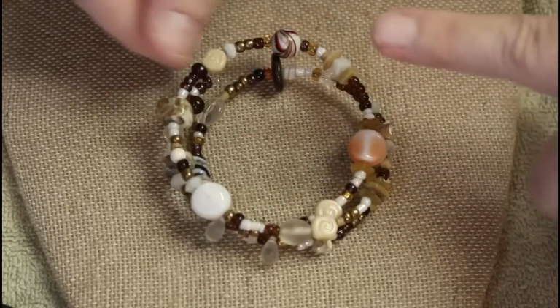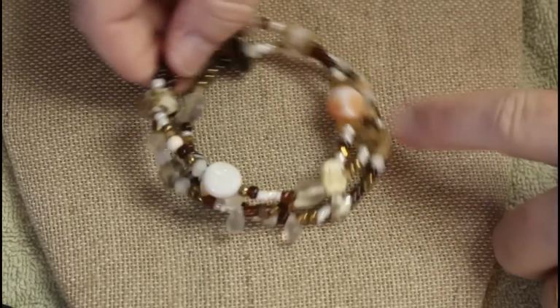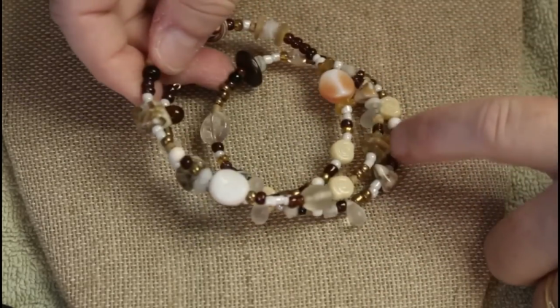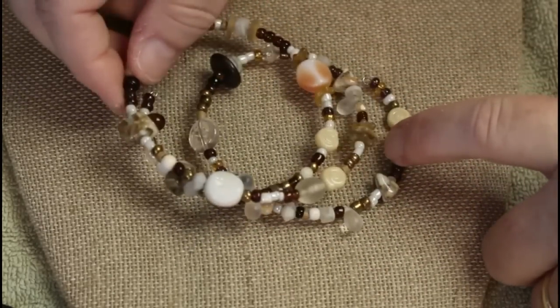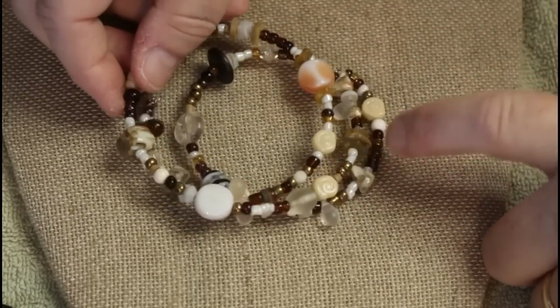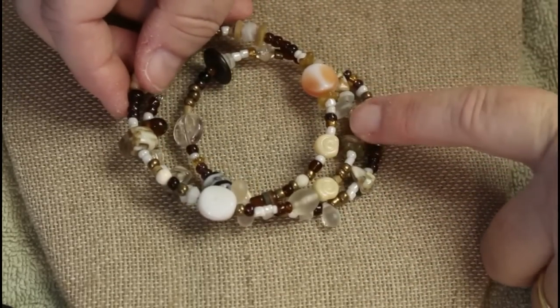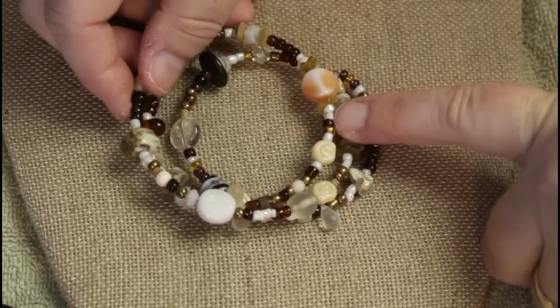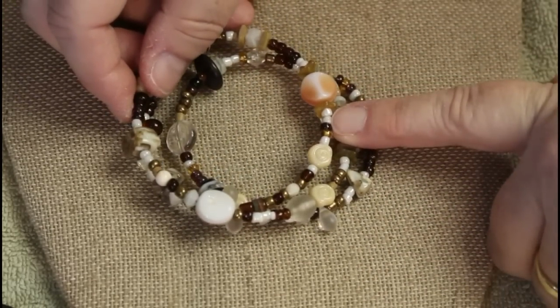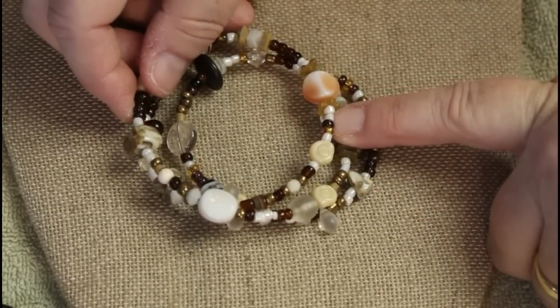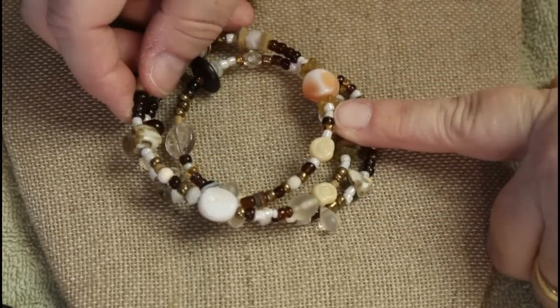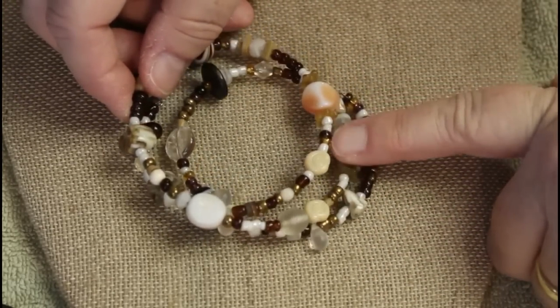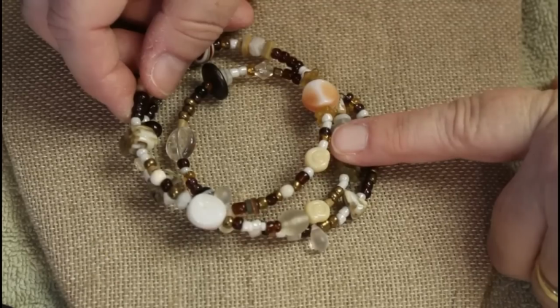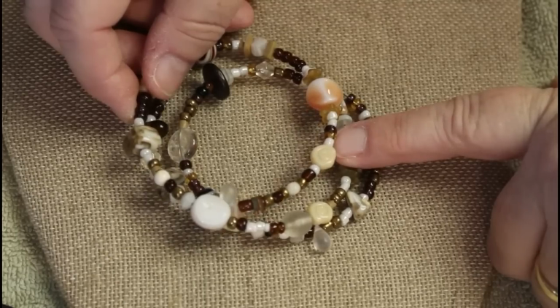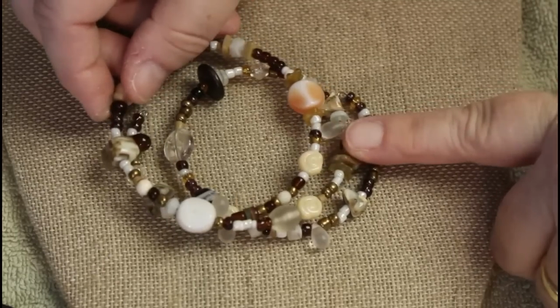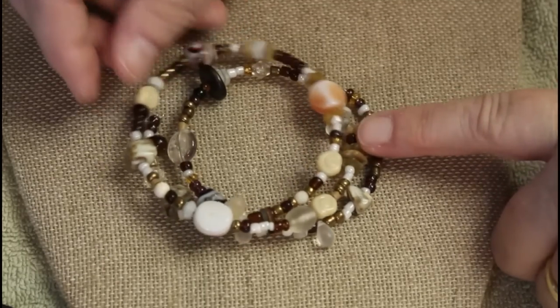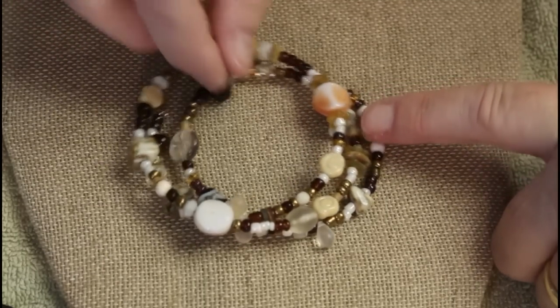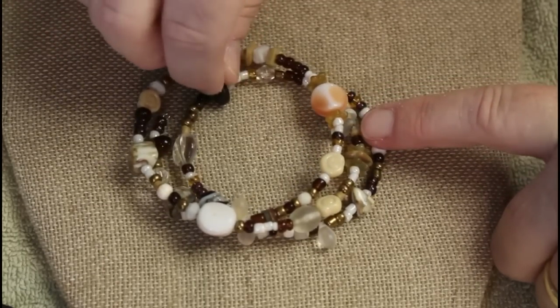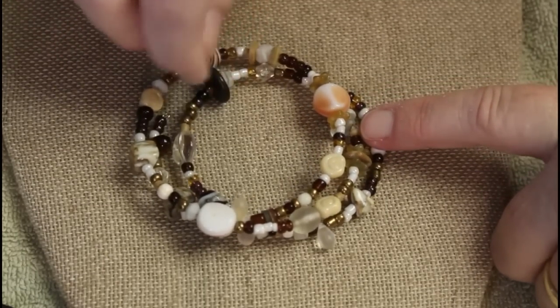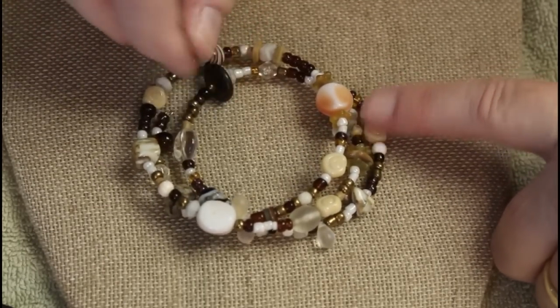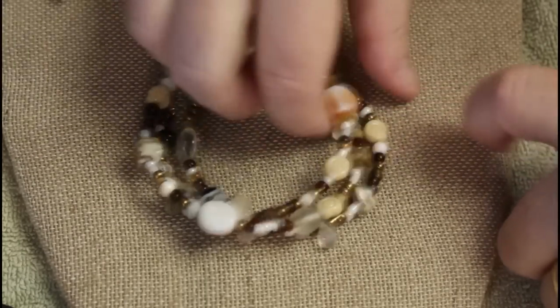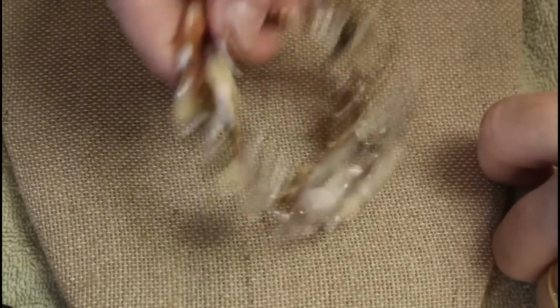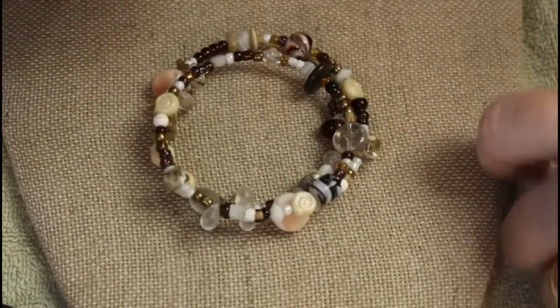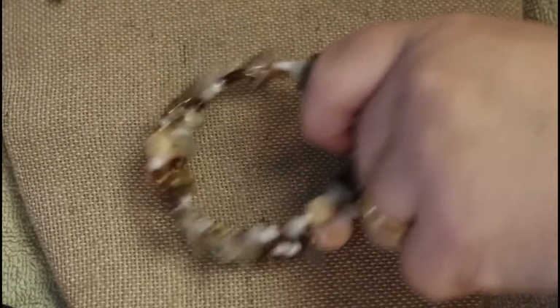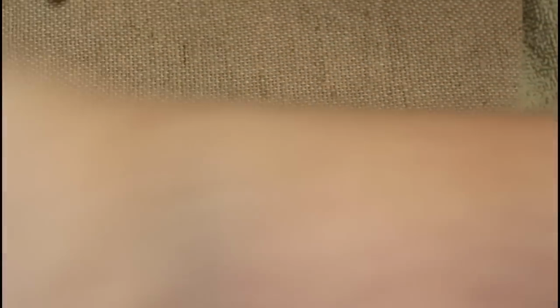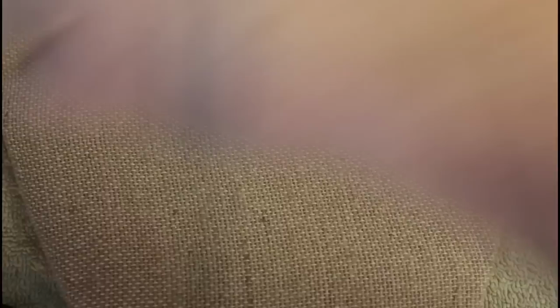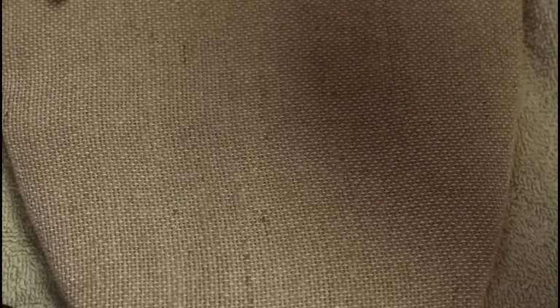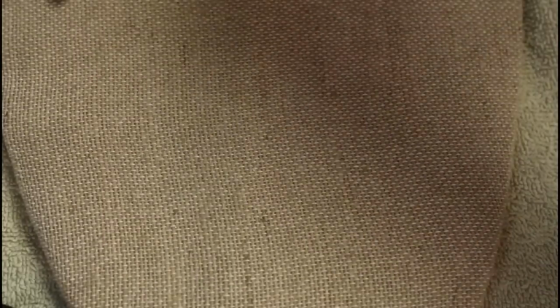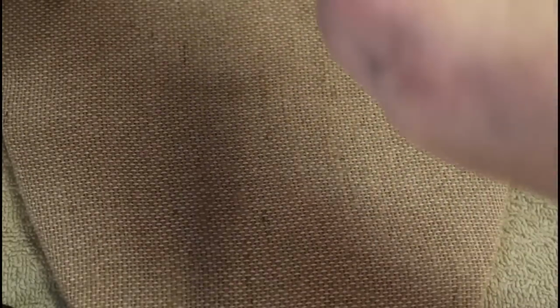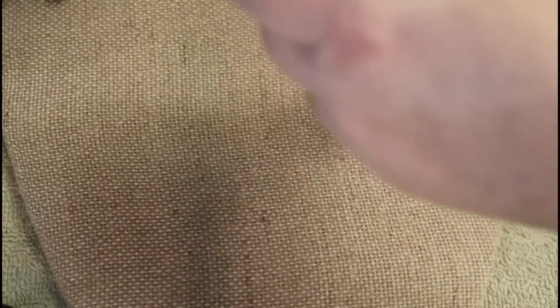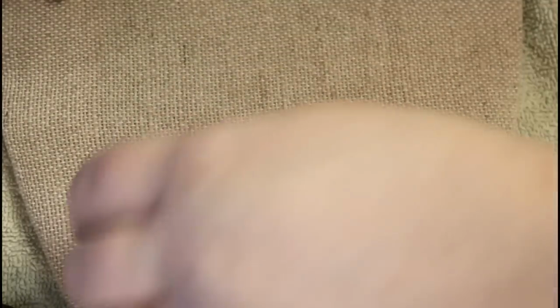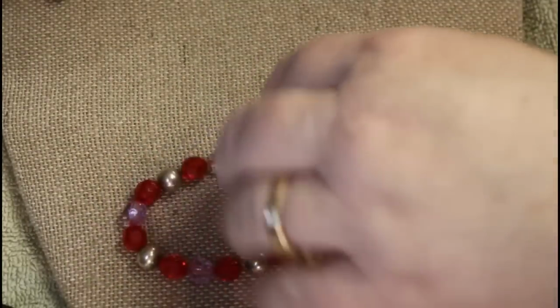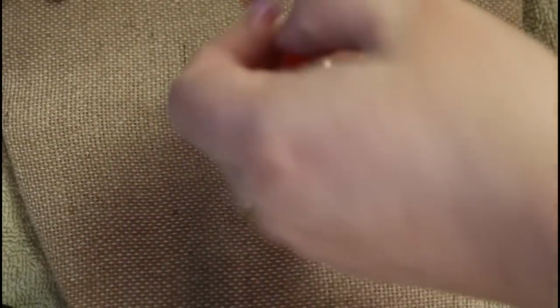Glass, seed beads, really tiny little seed pearls — that feels like wood. If you're going boho, that's not bad!